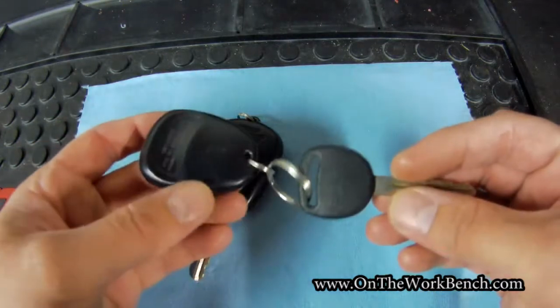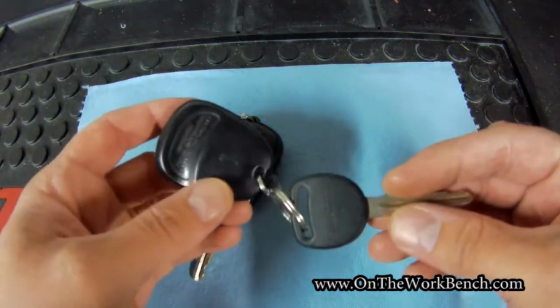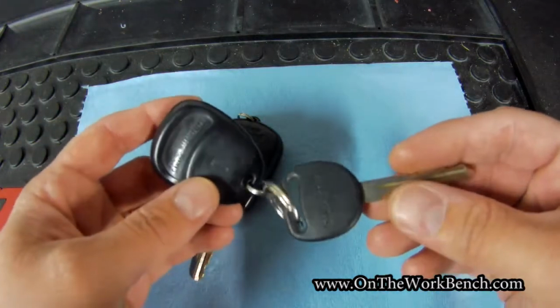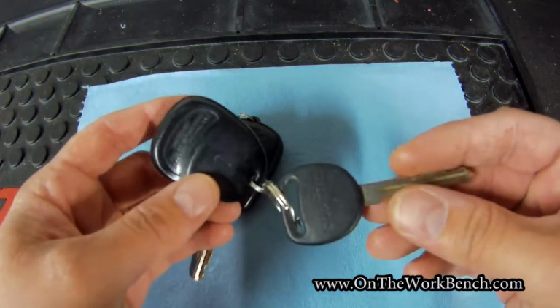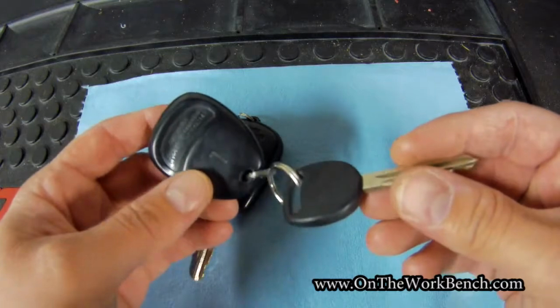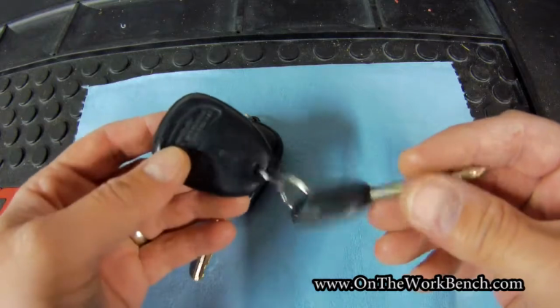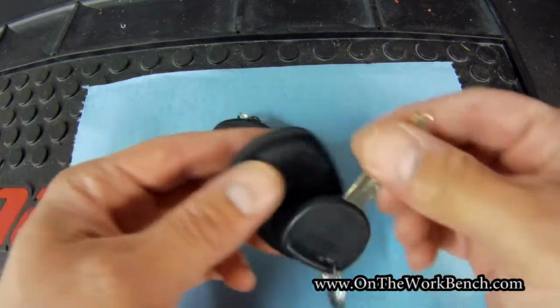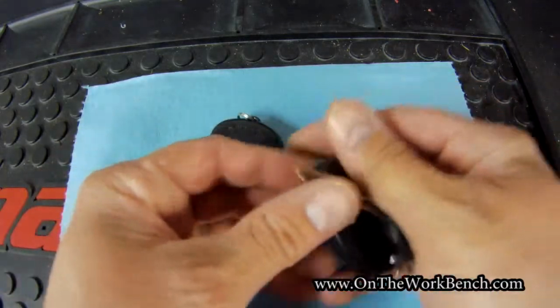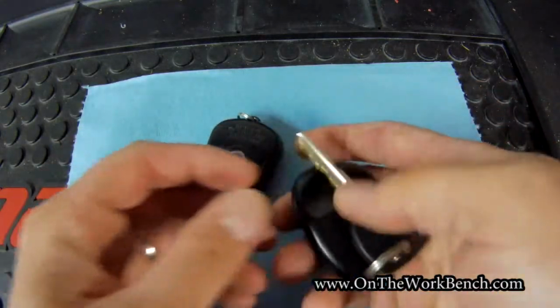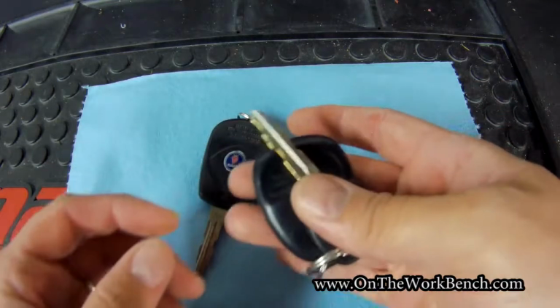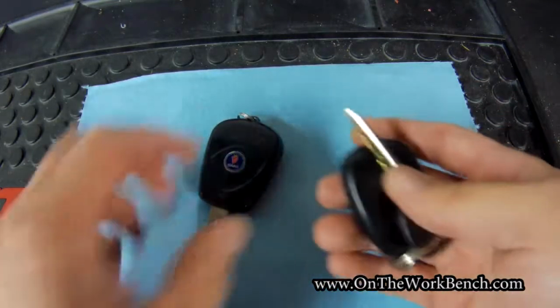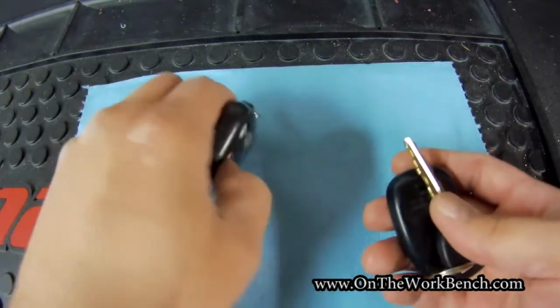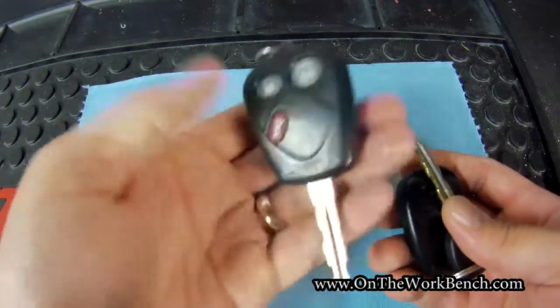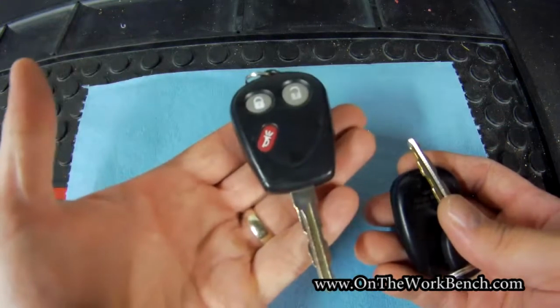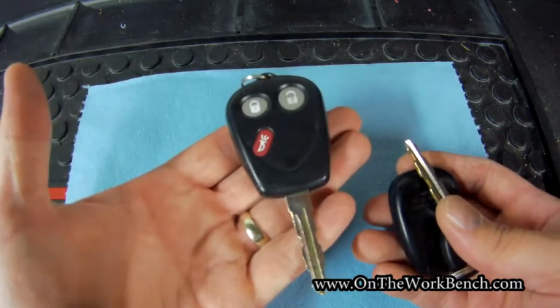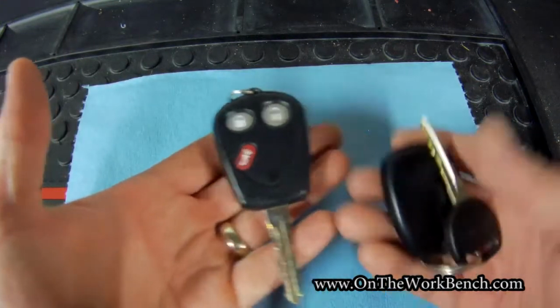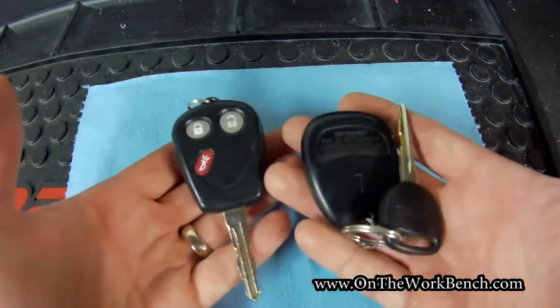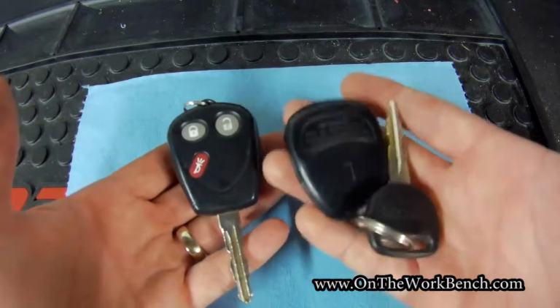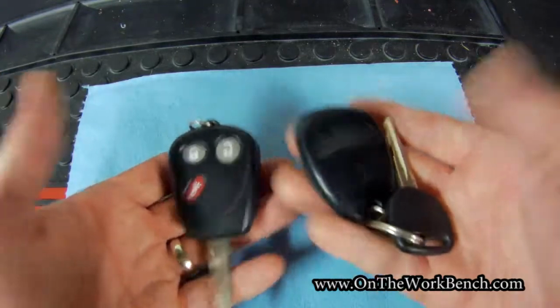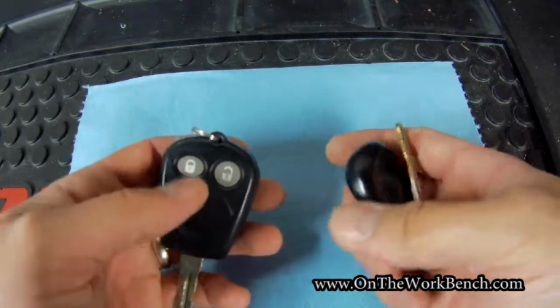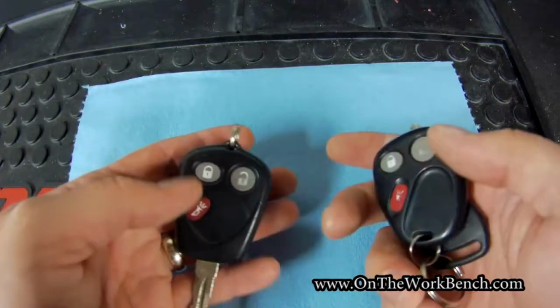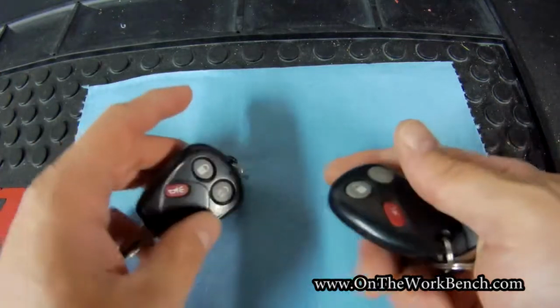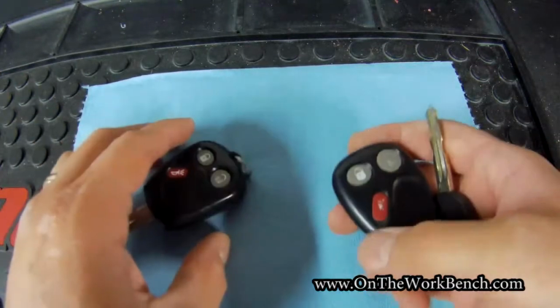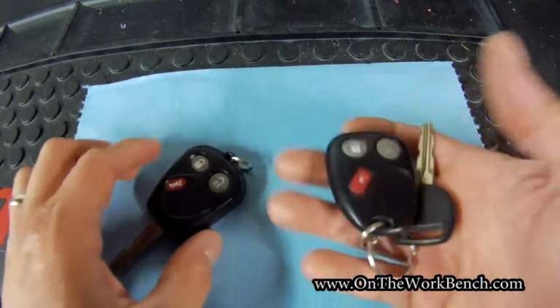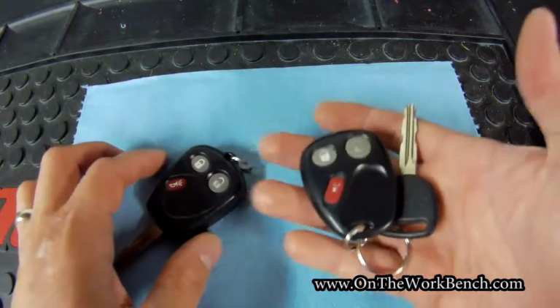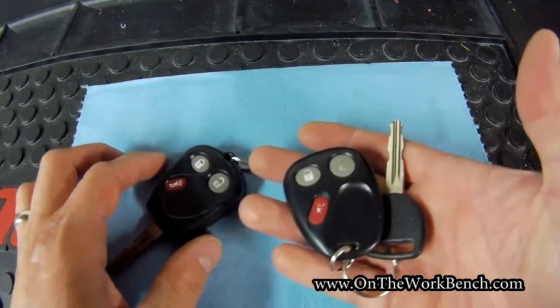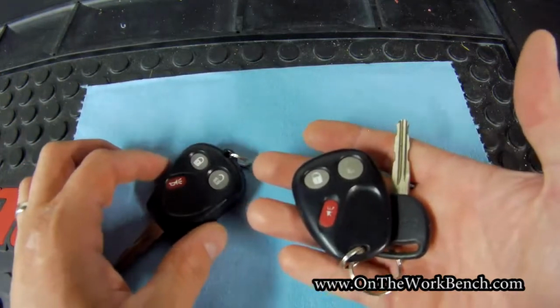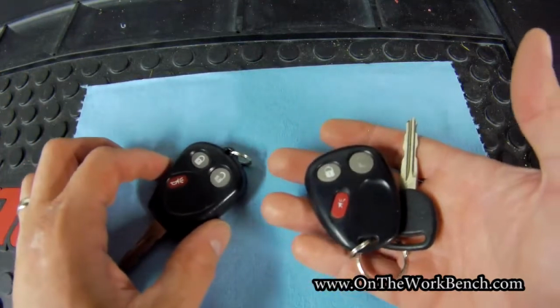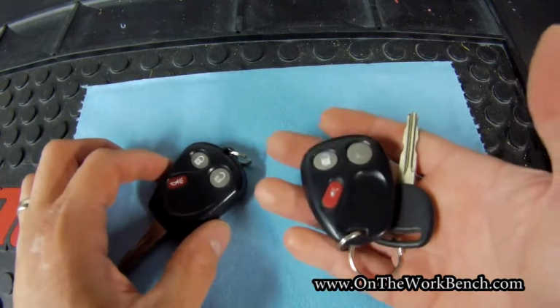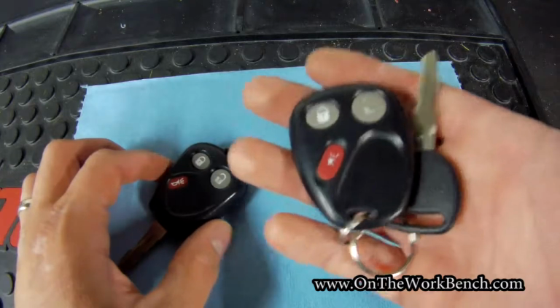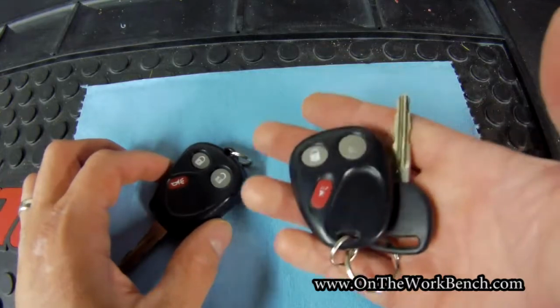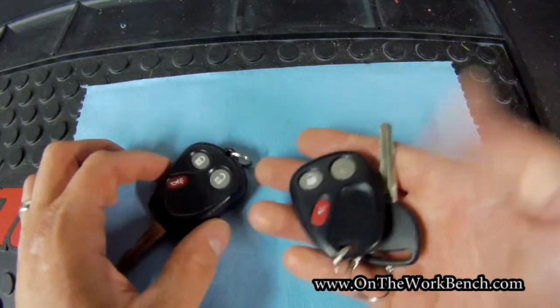The only little quirk is on the side it says S-T-R-A-T-T-E-C rather than GM or Saab. In my opinion this actually works maybe a little bit better because it's more compact than carrying this long beast. This was 50 bucks and can be programmed by myself in the parking lot at Ace Hardware.